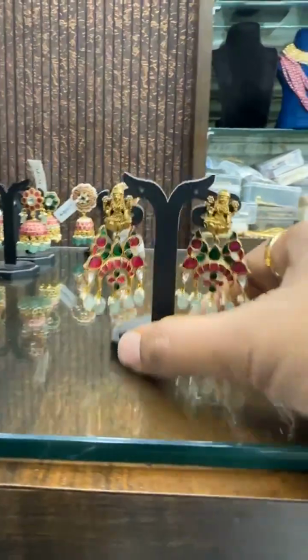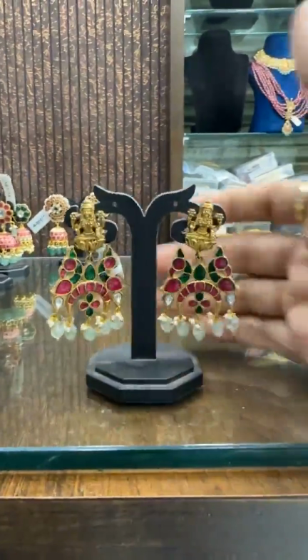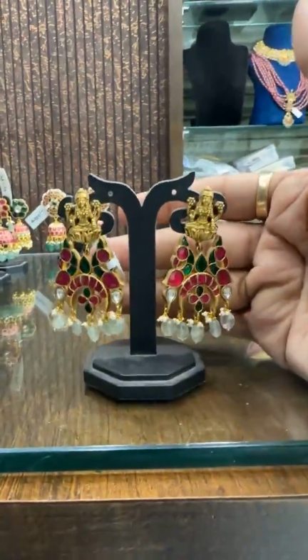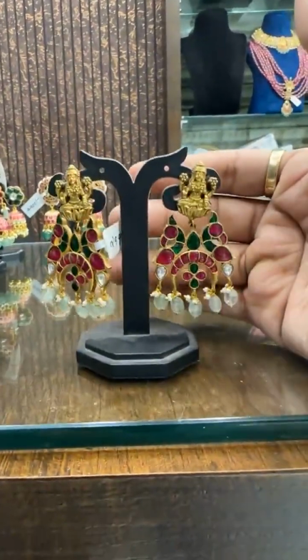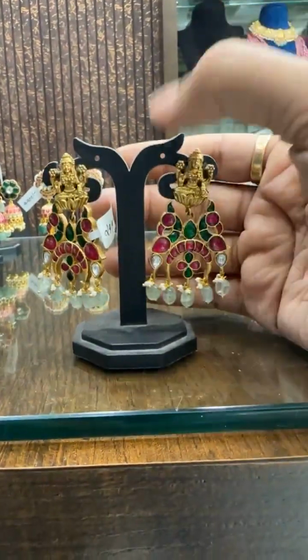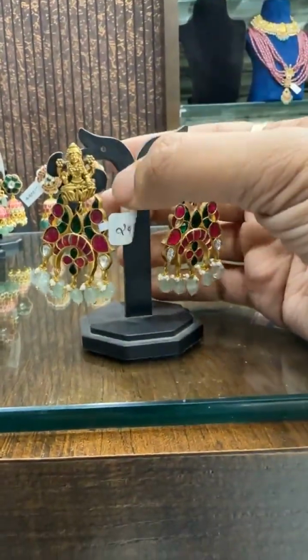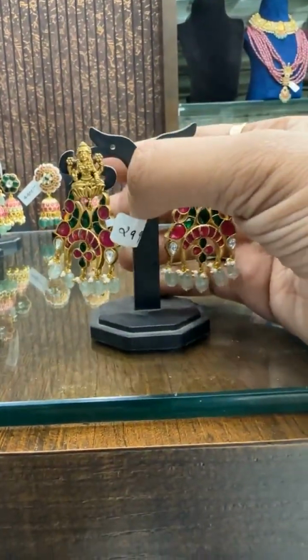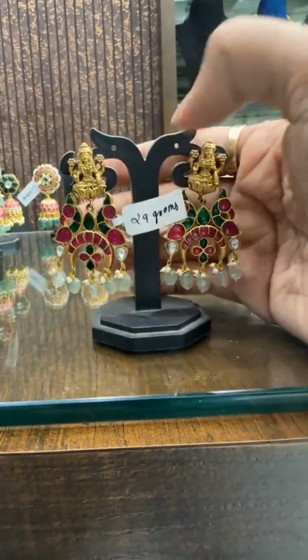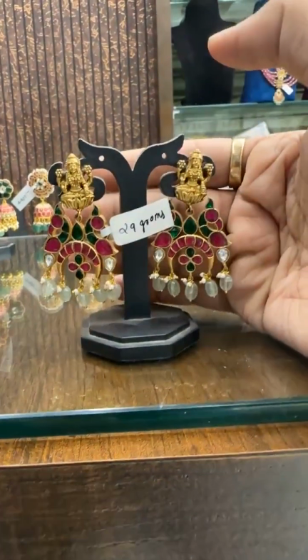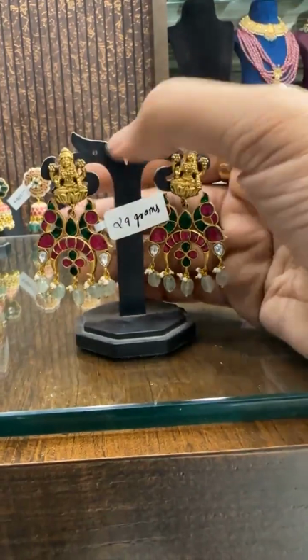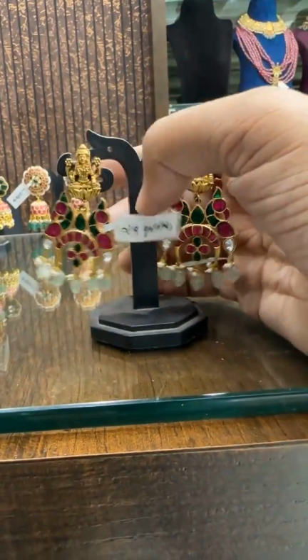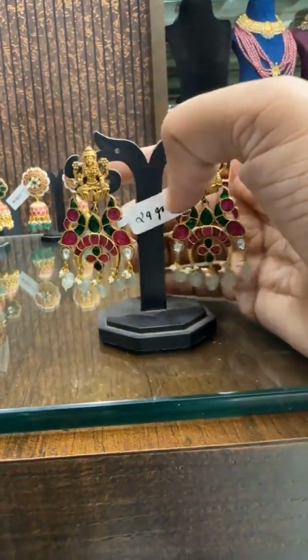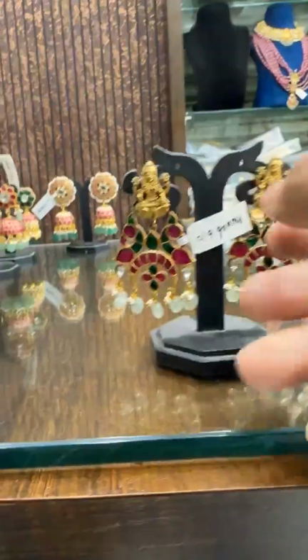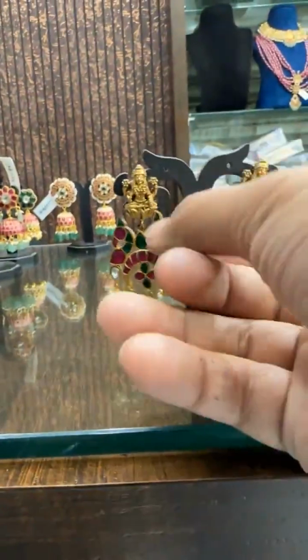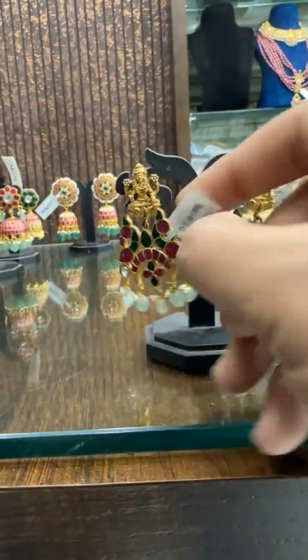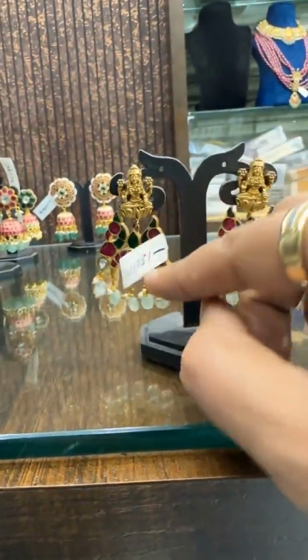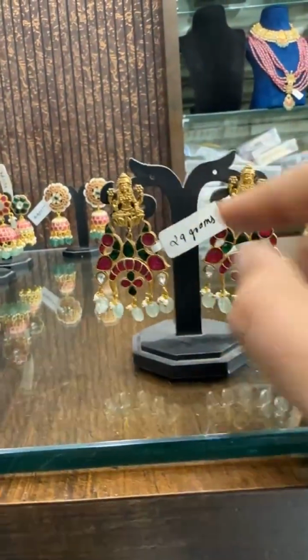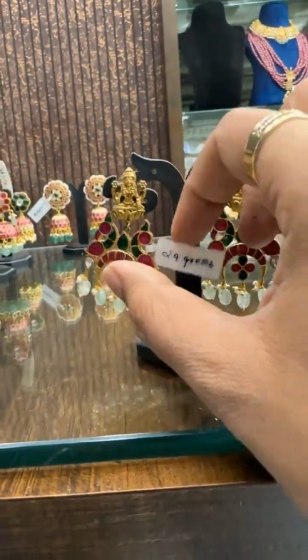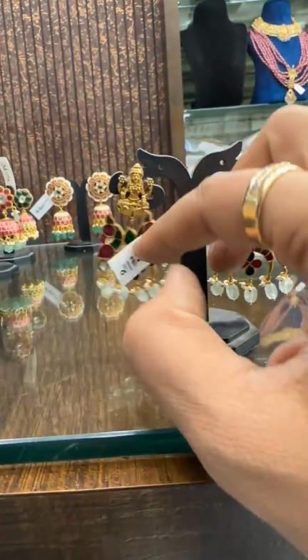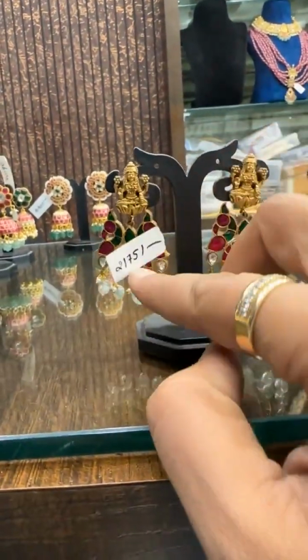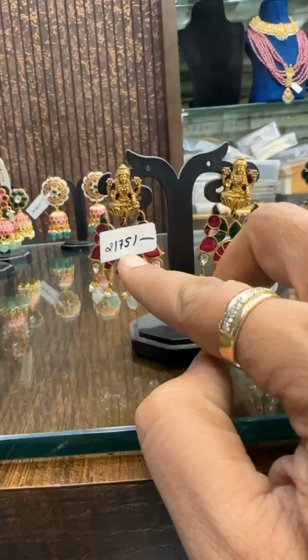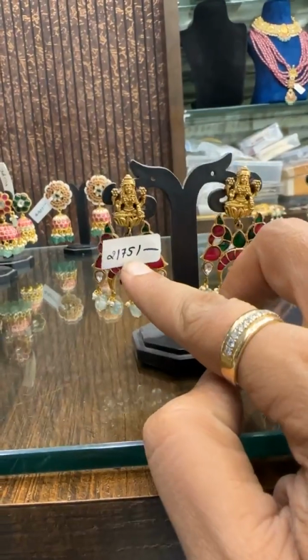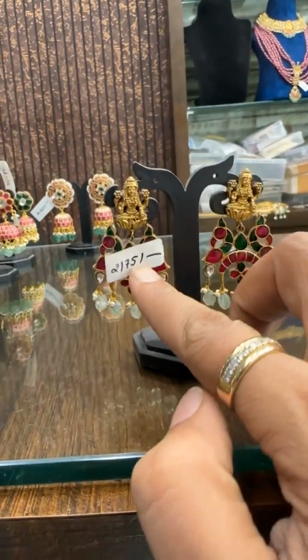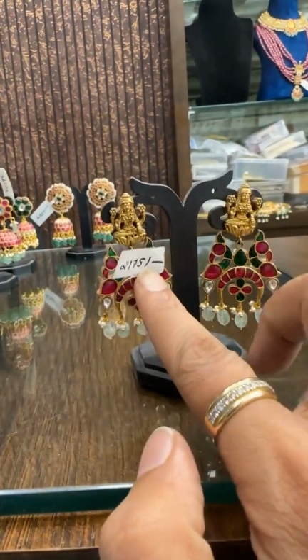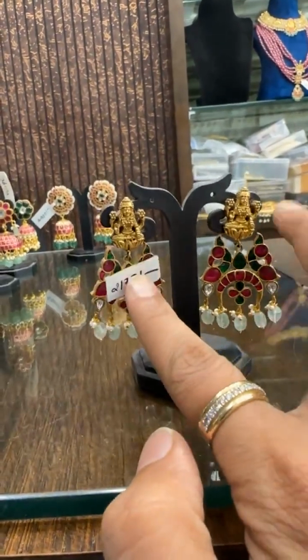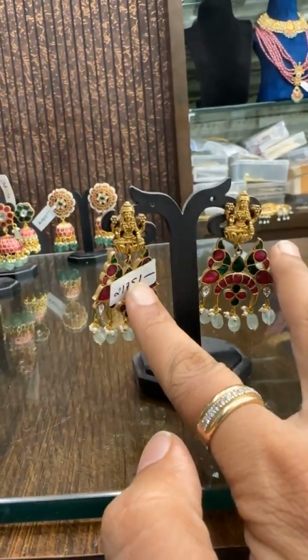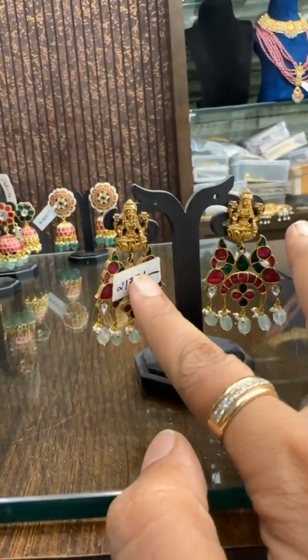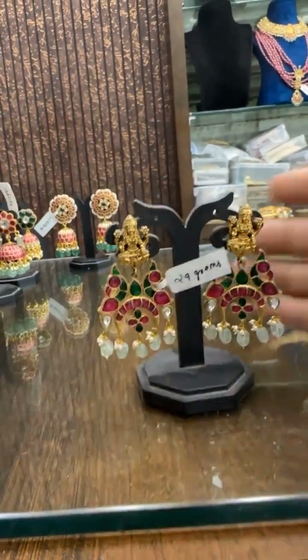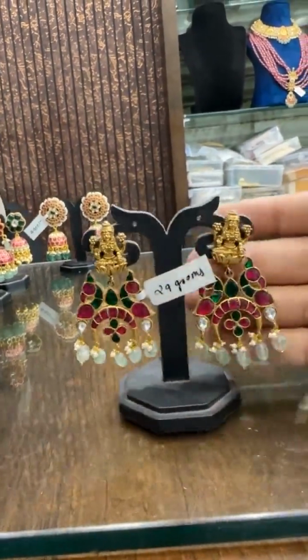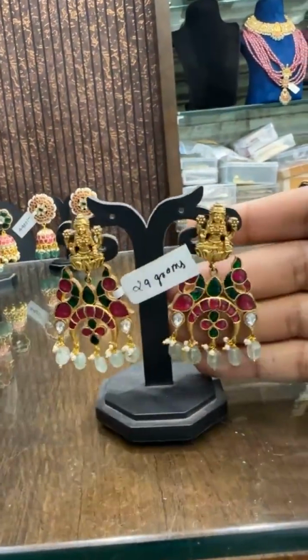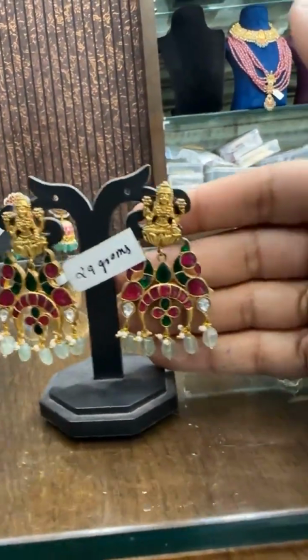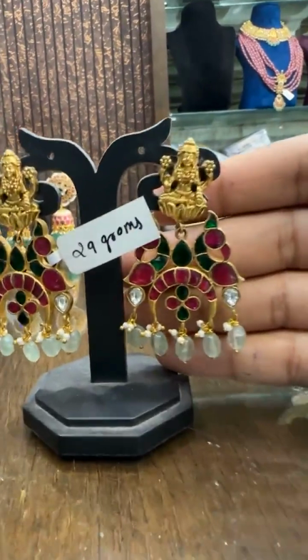Then we have this Lakshmi Devi design, priced around ₹2175. Look wise, super good.